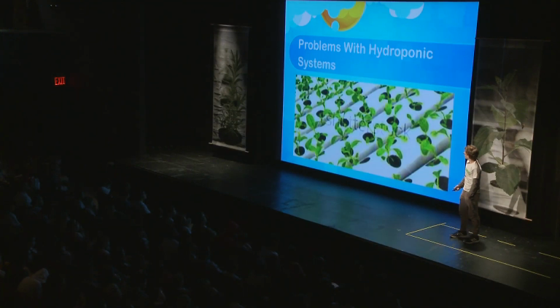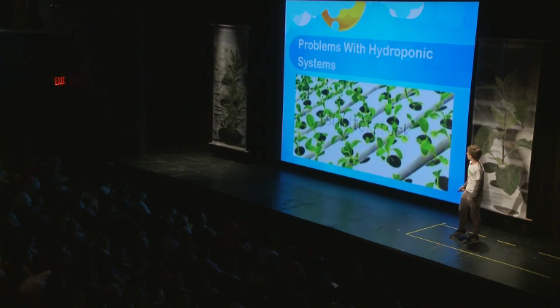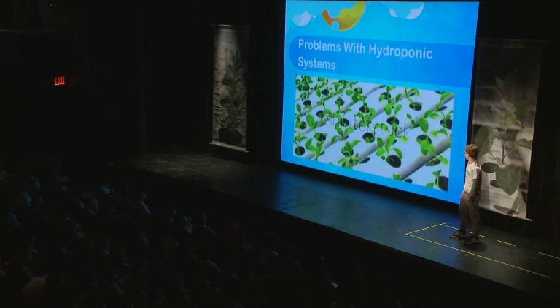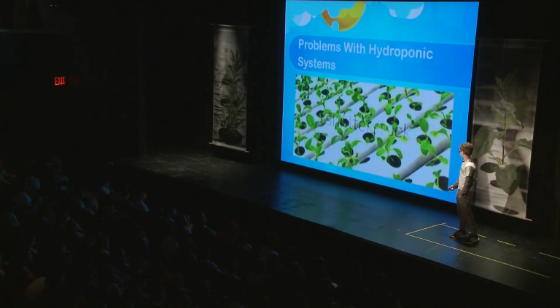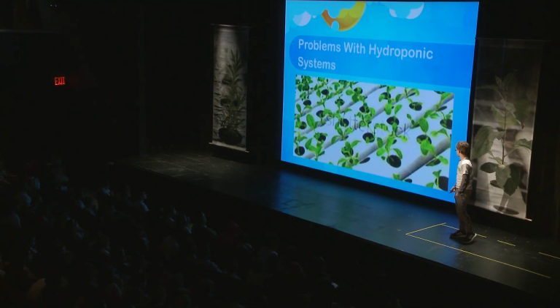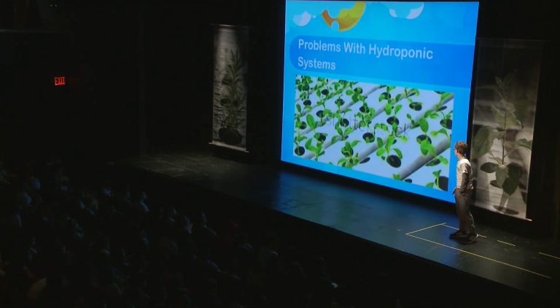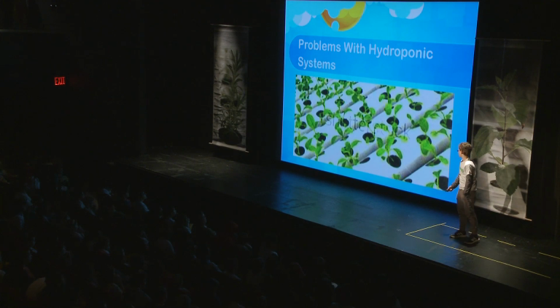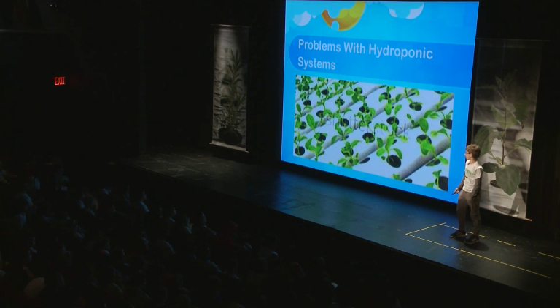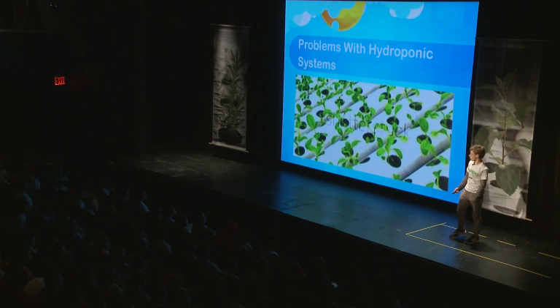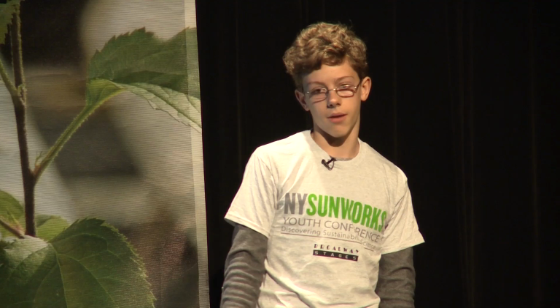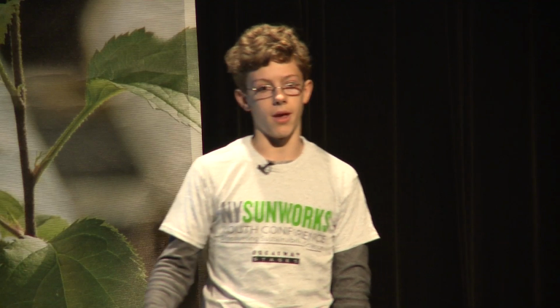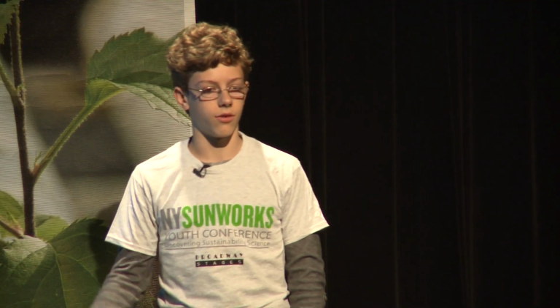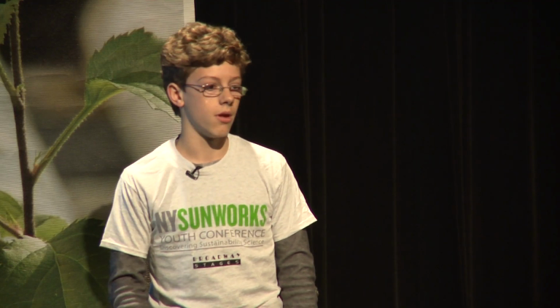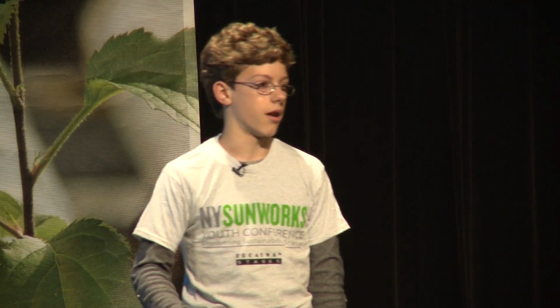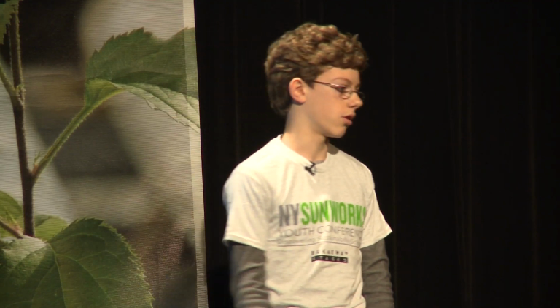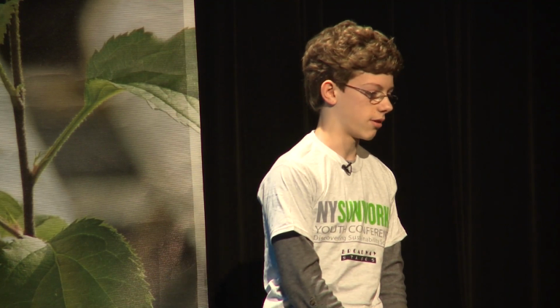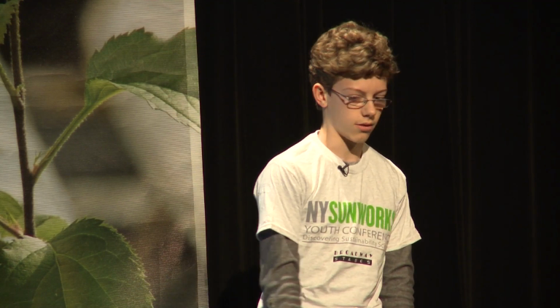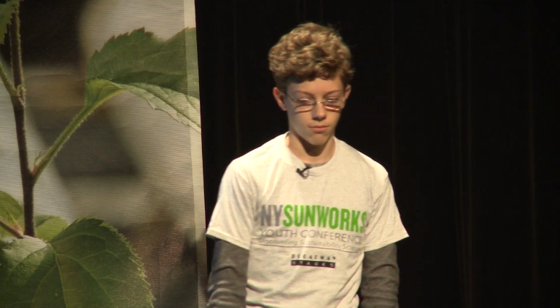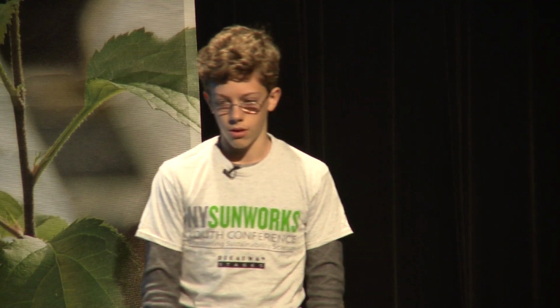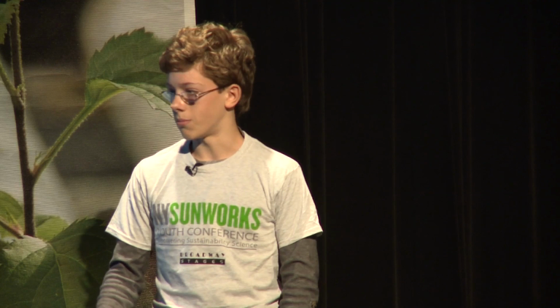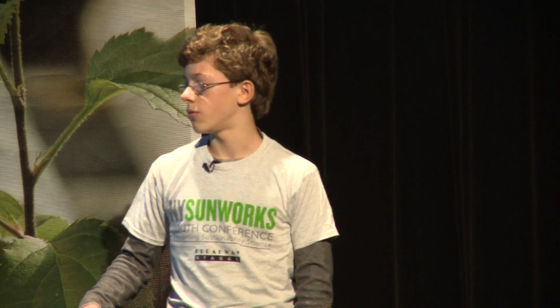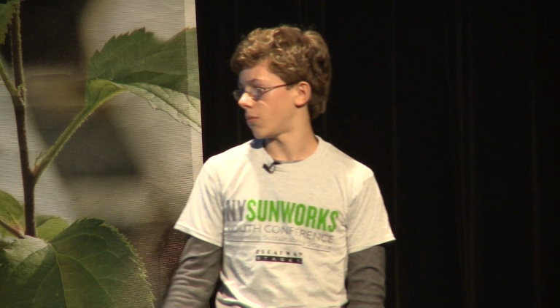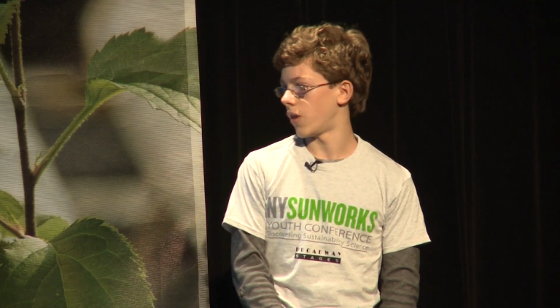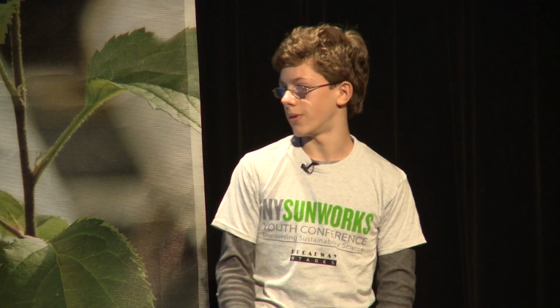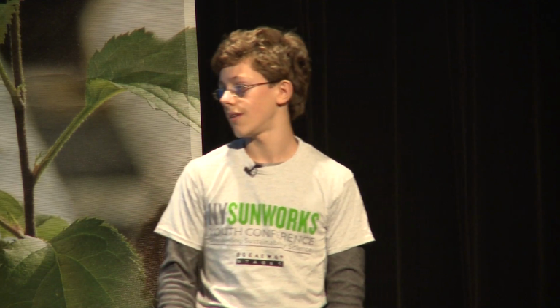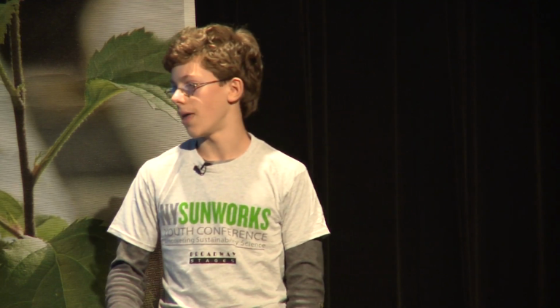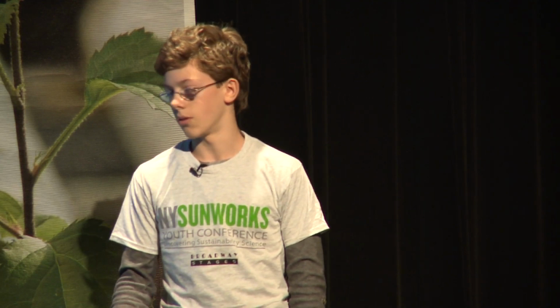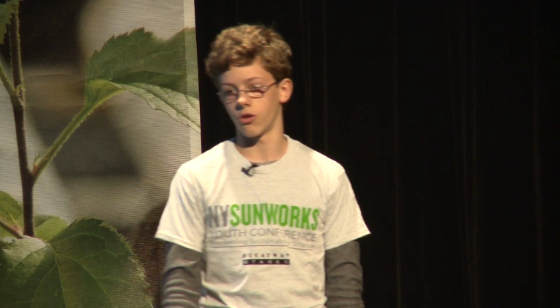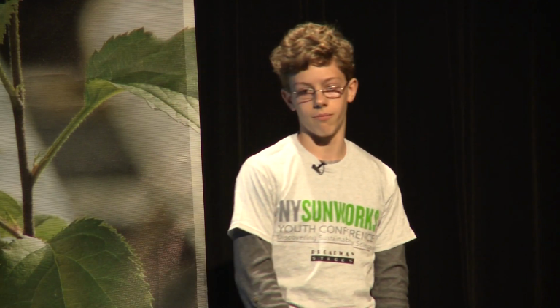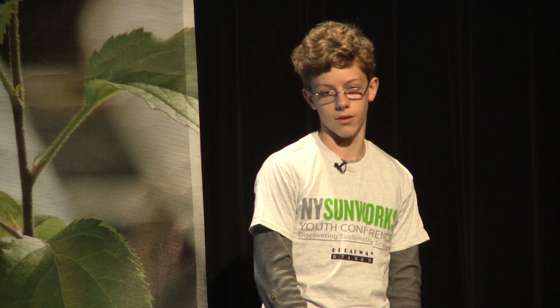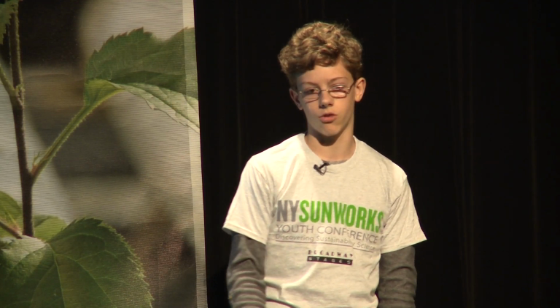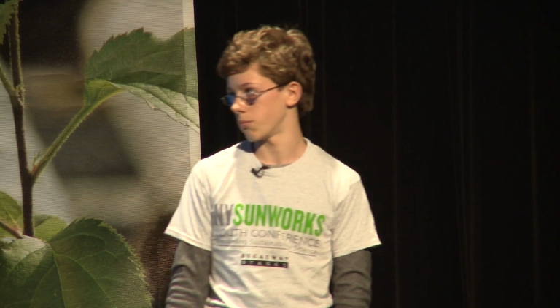But hydroponics isn't perfect either. It can take a long time to make the system, and it costs a lot to make. Sometimes the system doesn't hold that many plants, and it requires lots of maintenance to make sure it doesn't break.